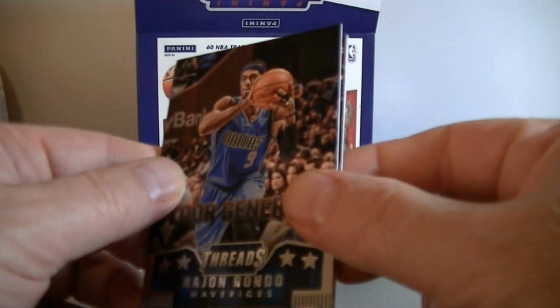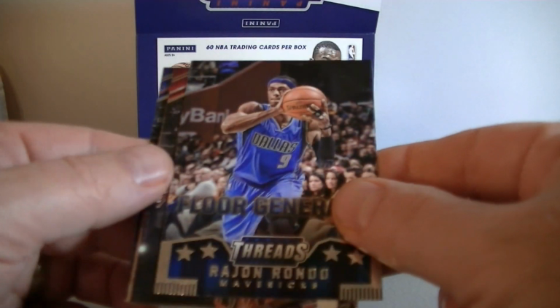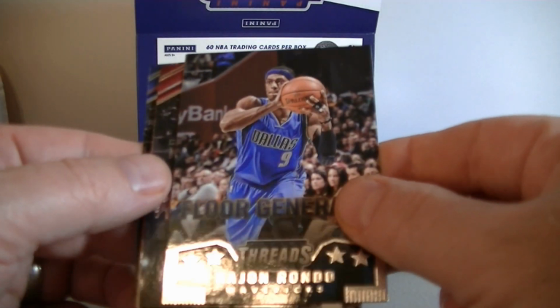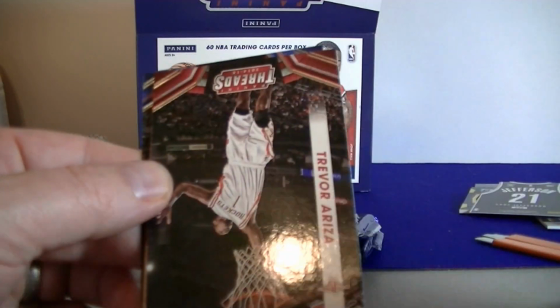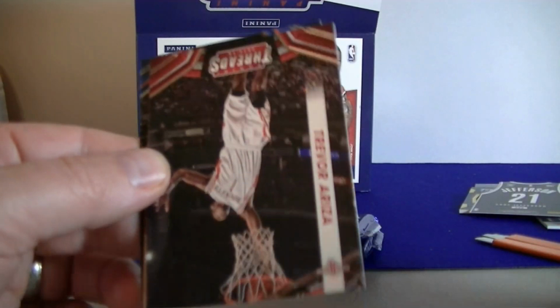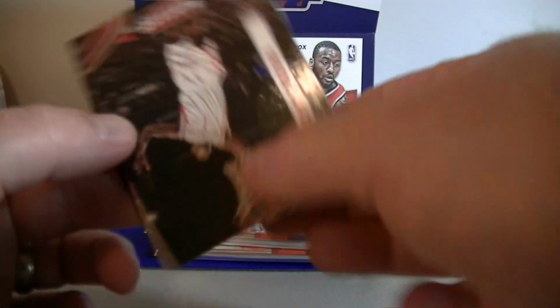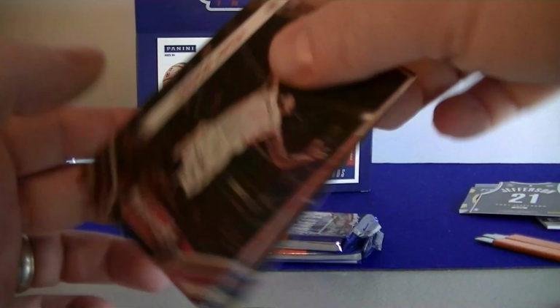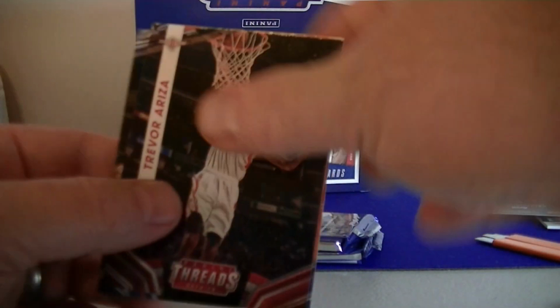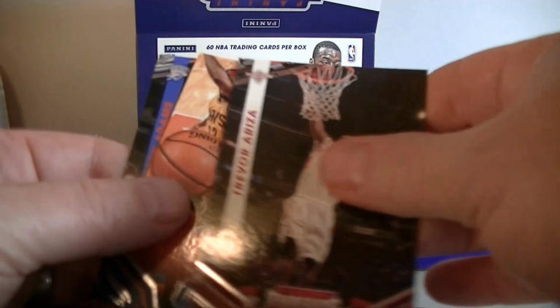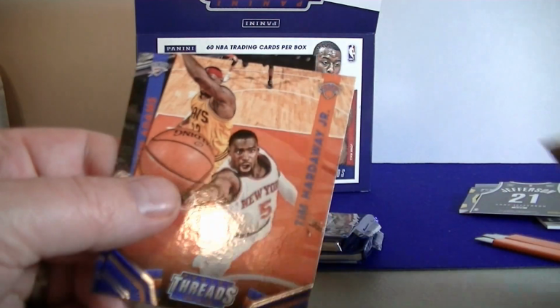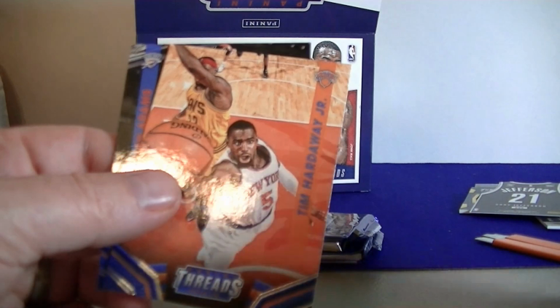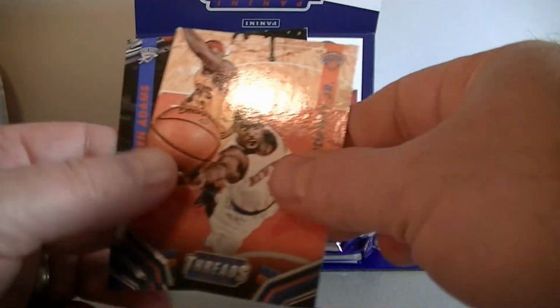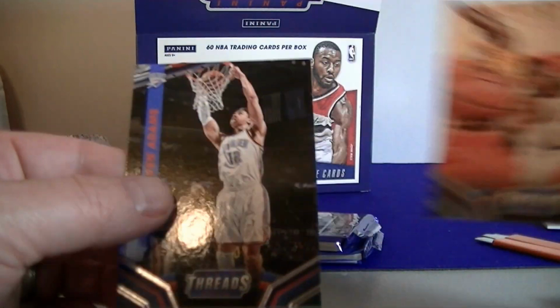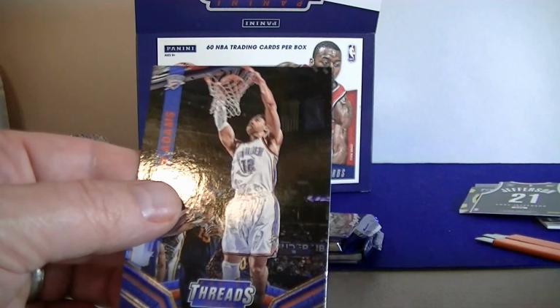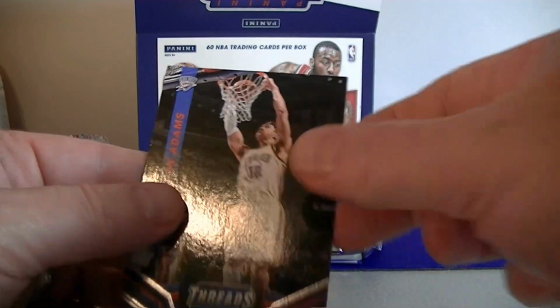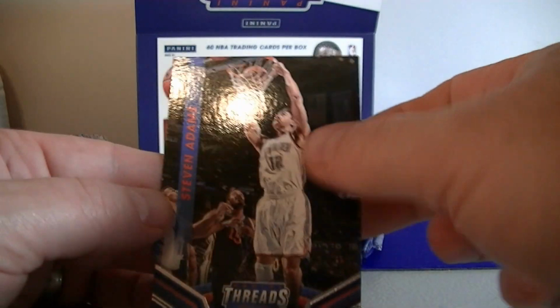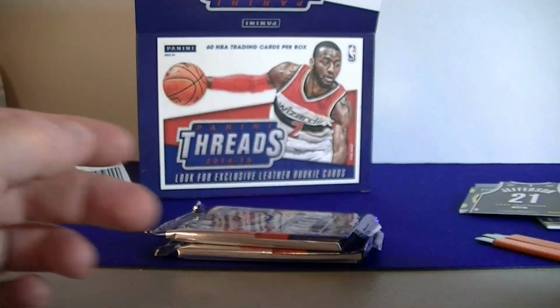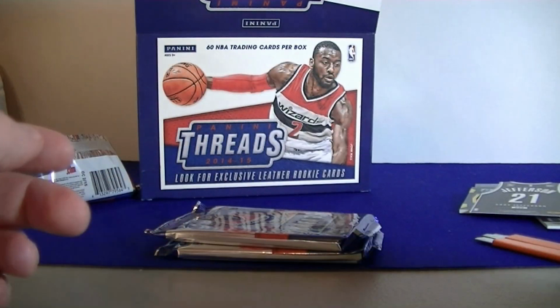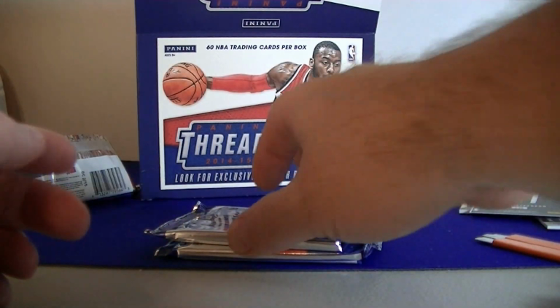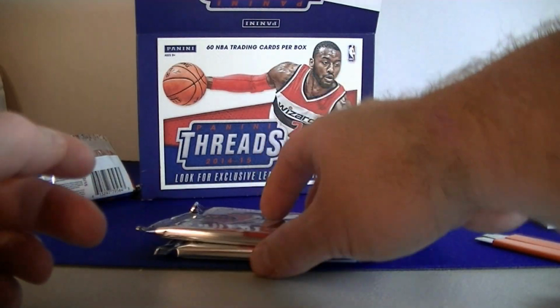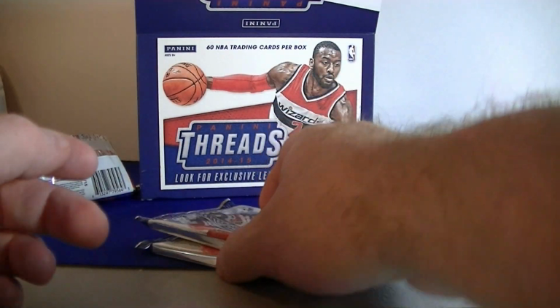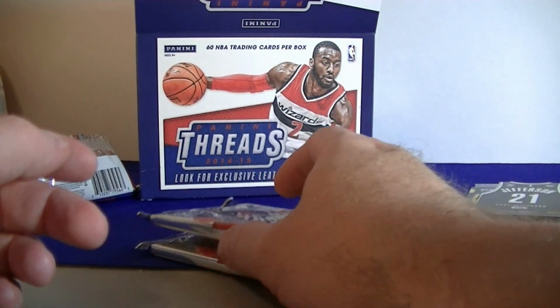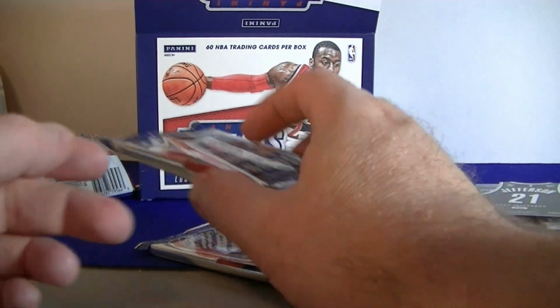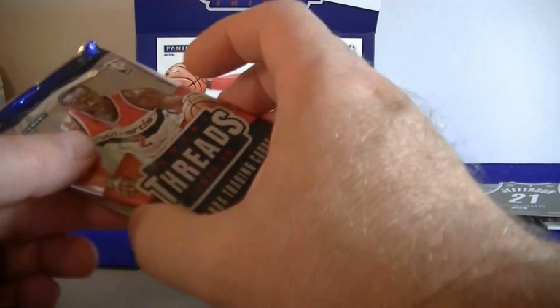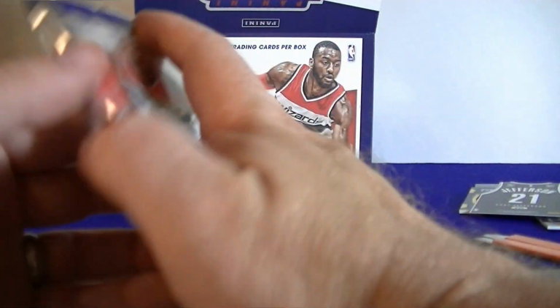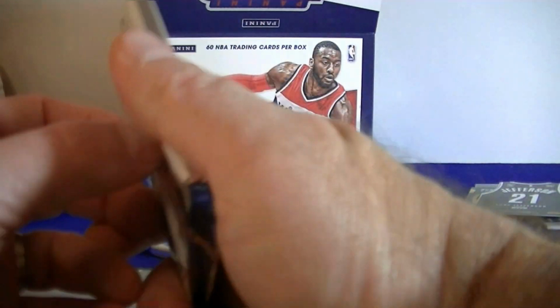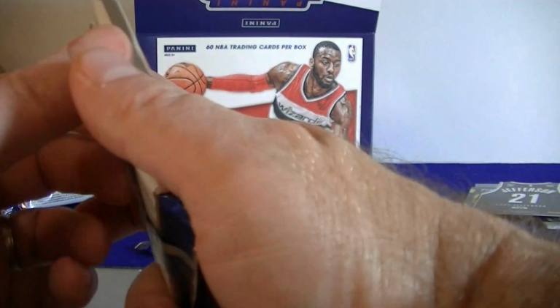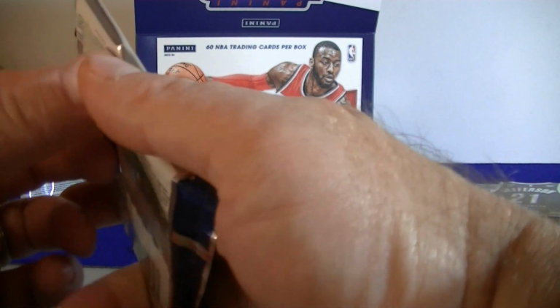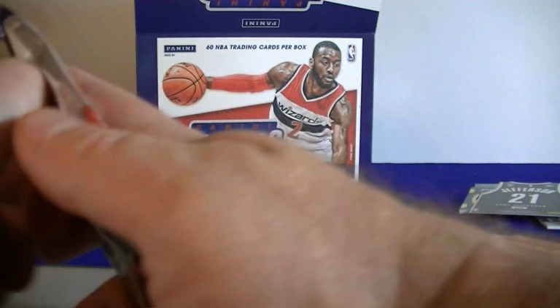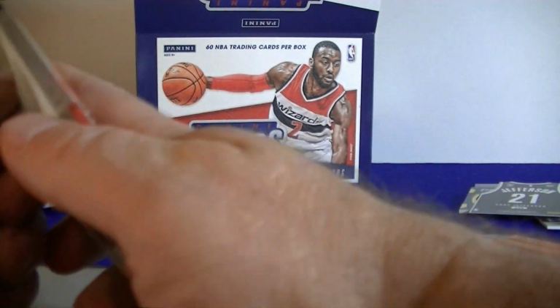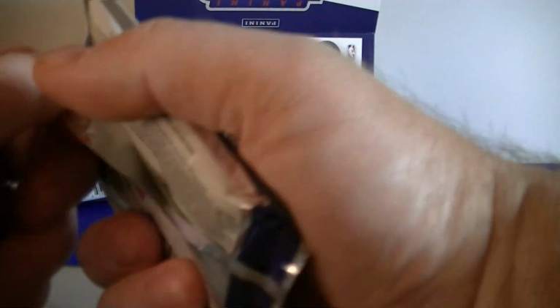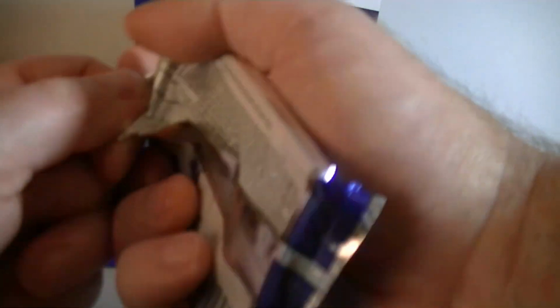Rondo — Floor Generals insert. Hardaway Jr. and Steven Adams. Okay, so we got one more hit and one more leather card to go.